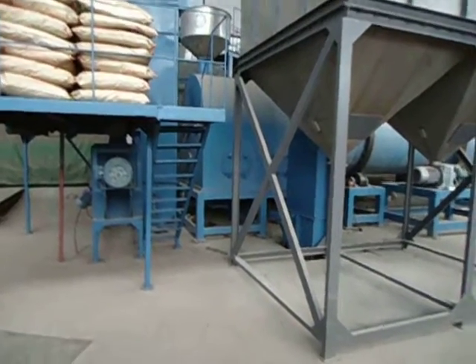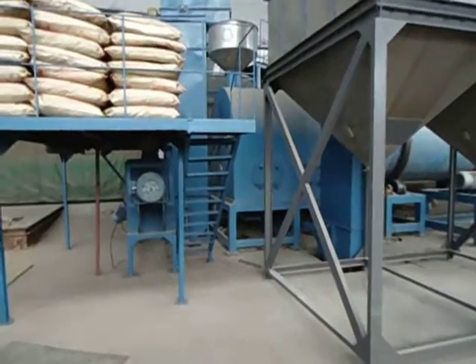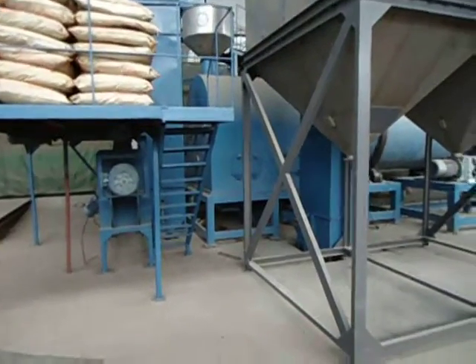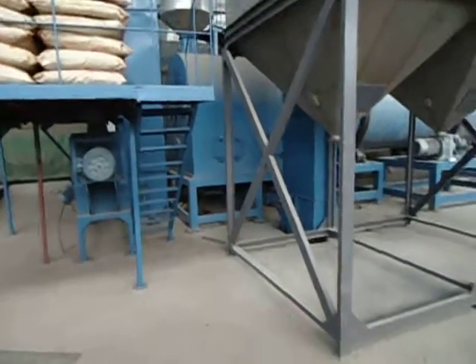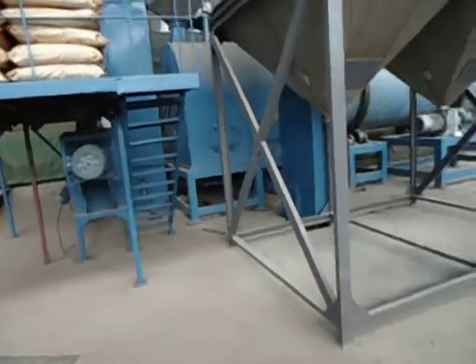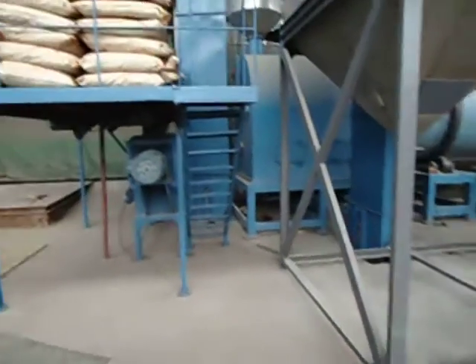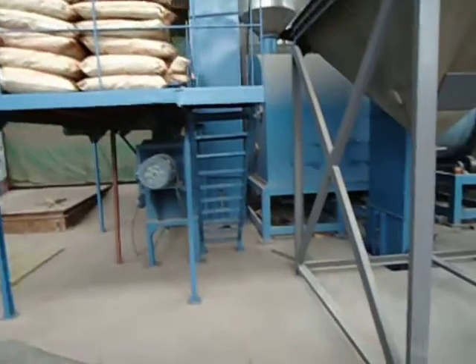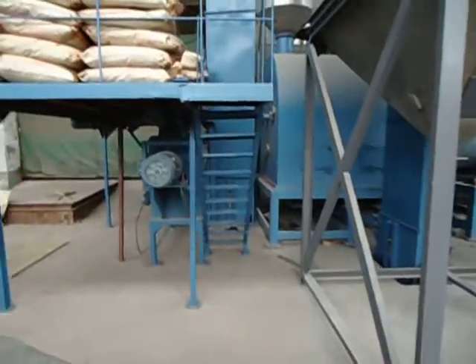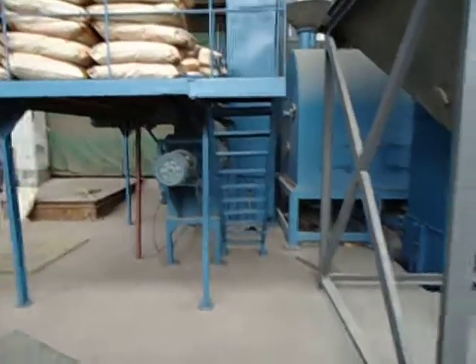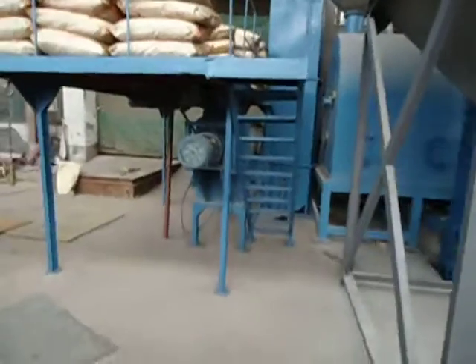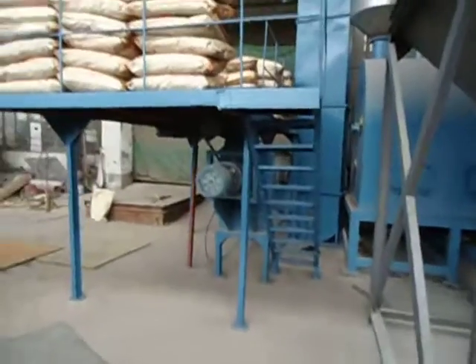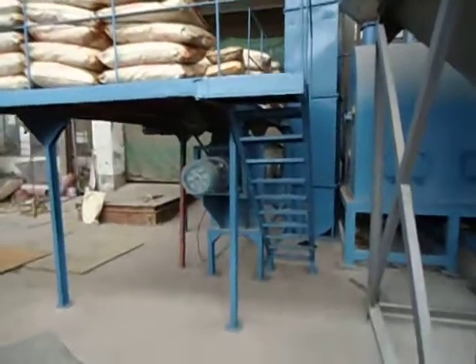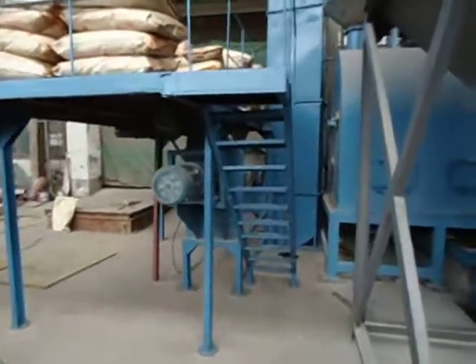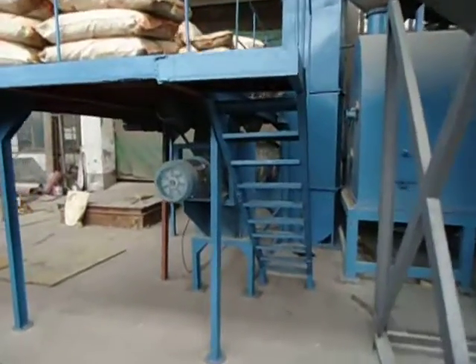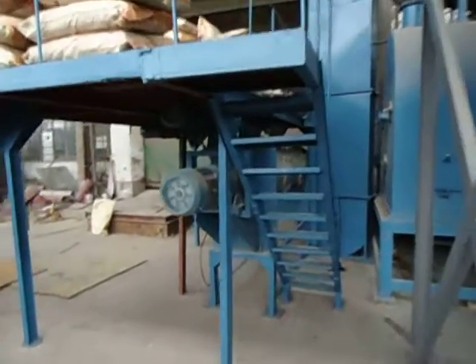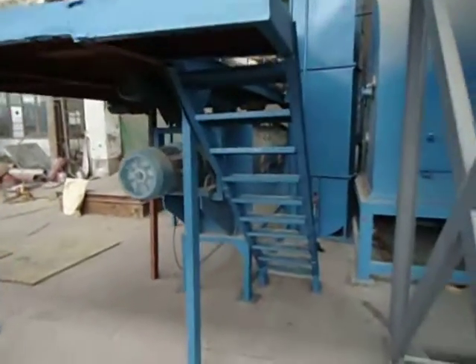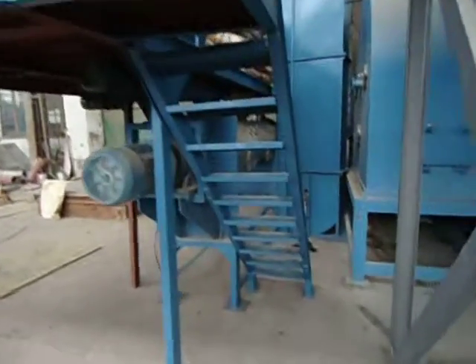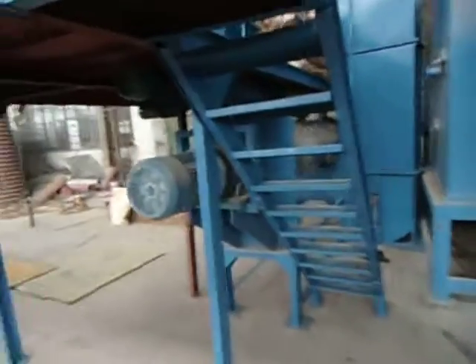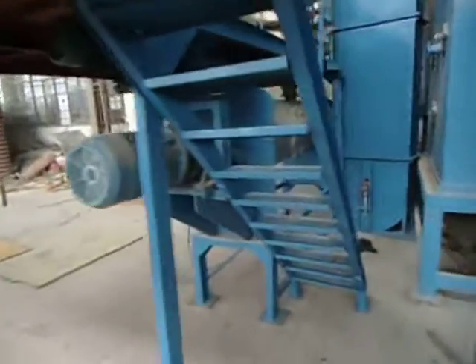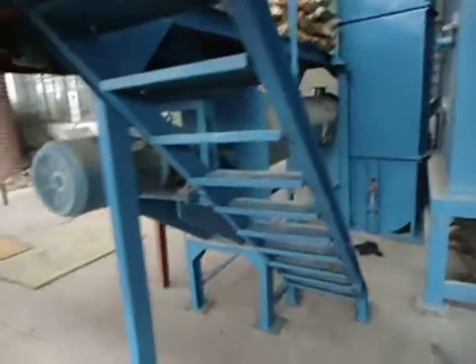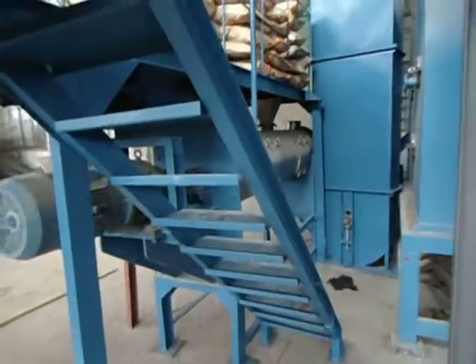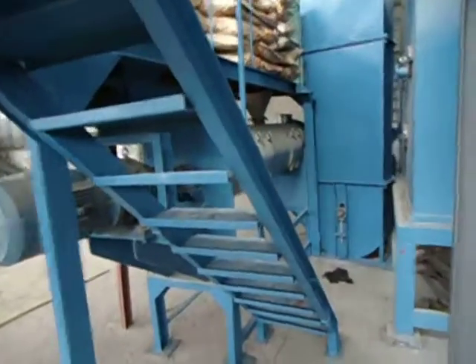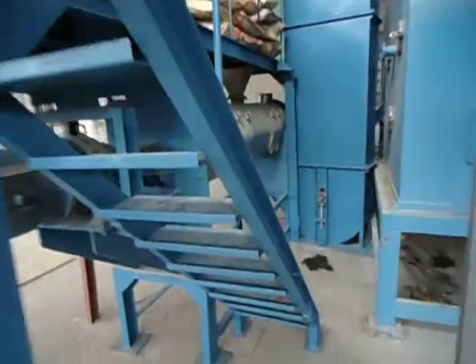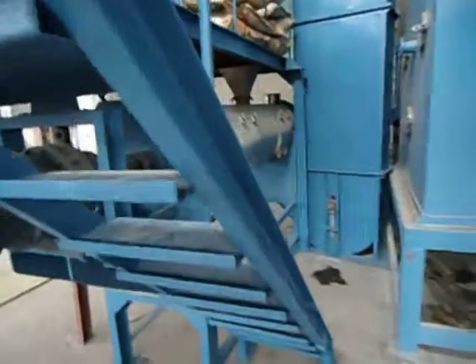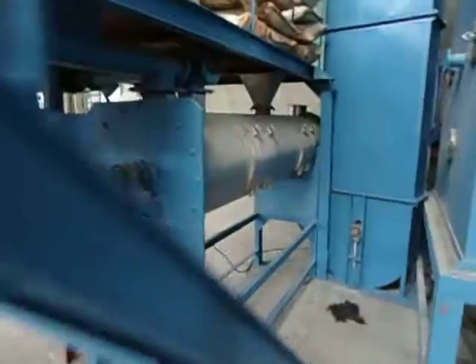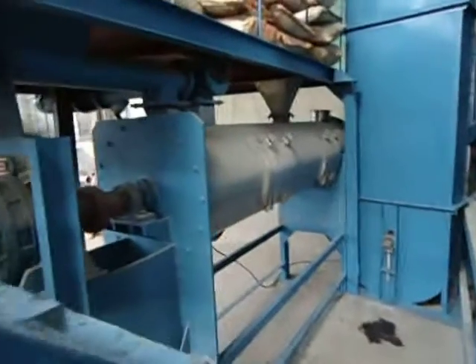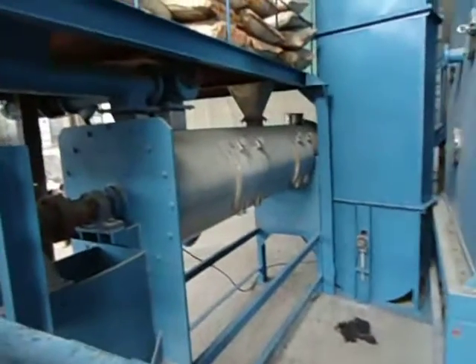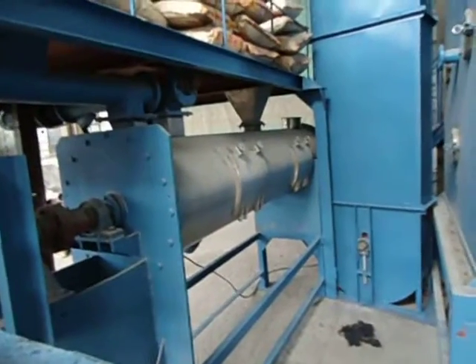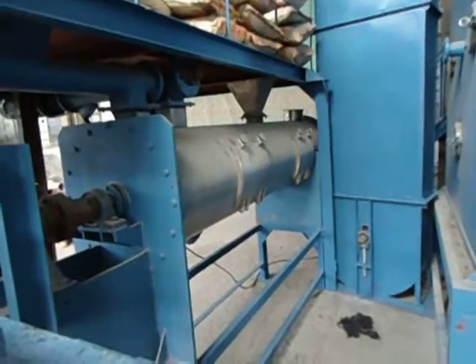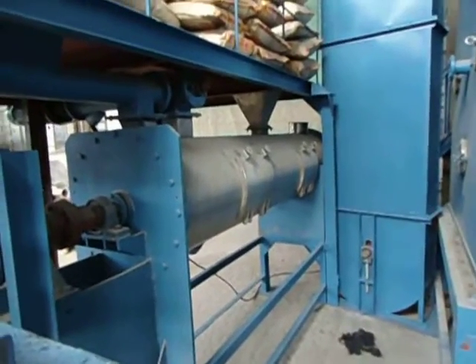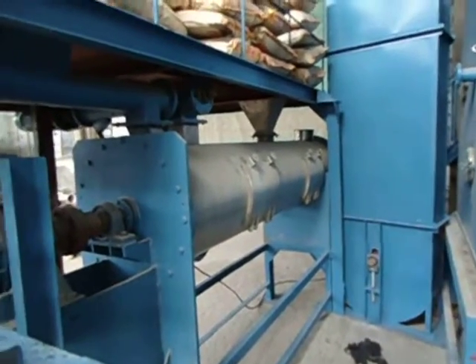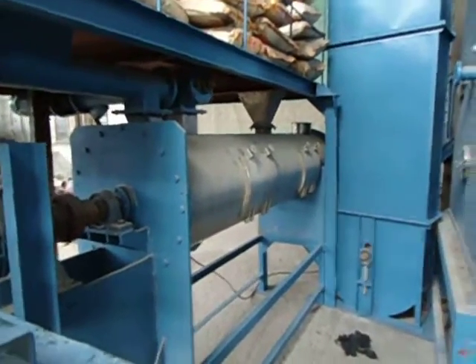Just to give you a look at the new organic fertilizer plant we have. This is the initial mixer — a mixture of biochar, amino acids, and microbes.